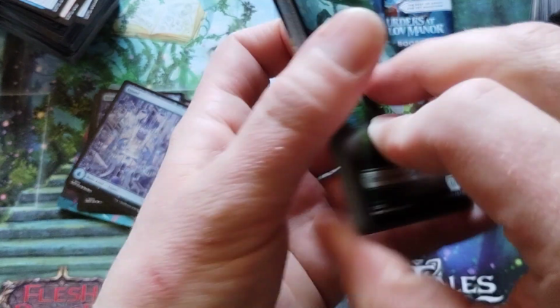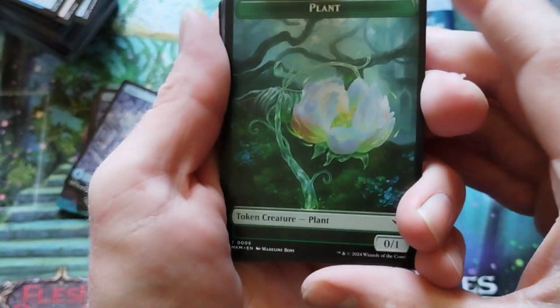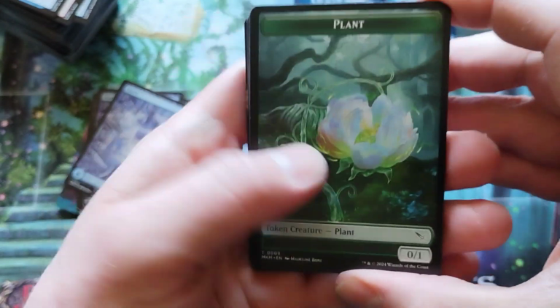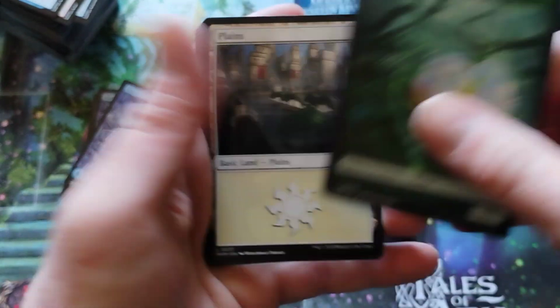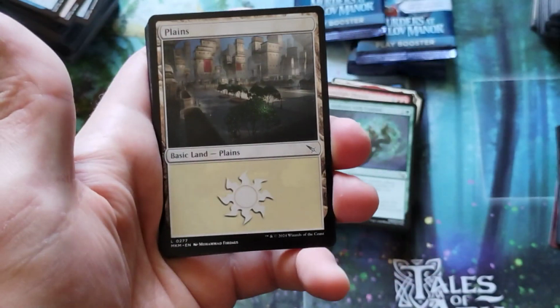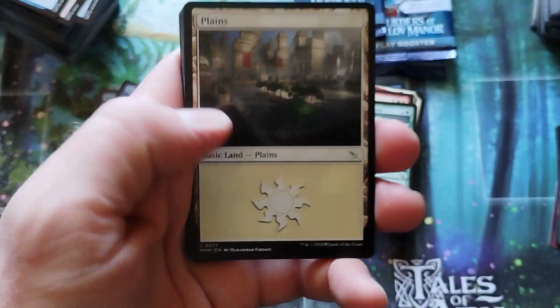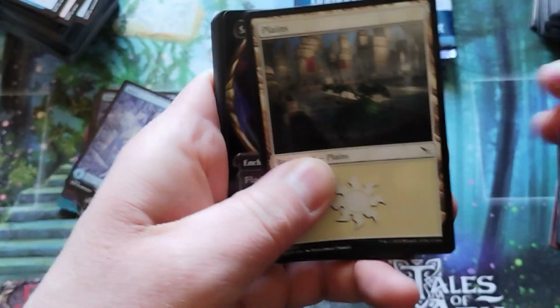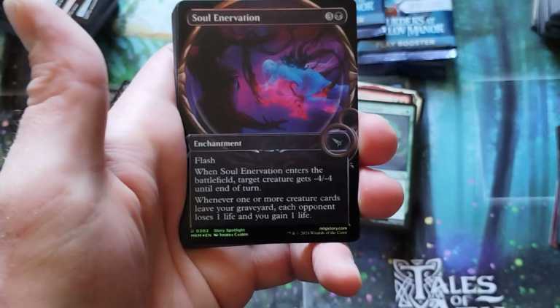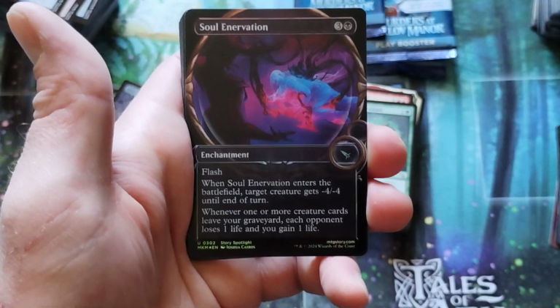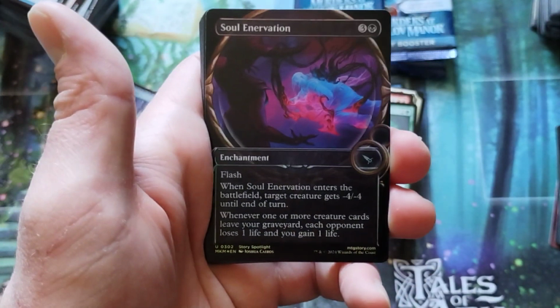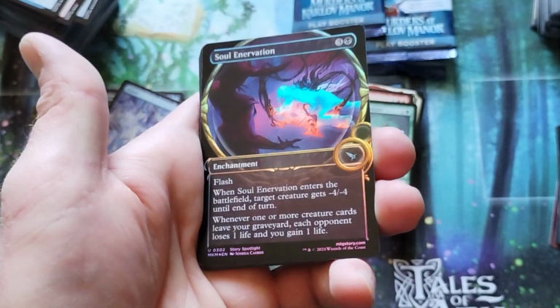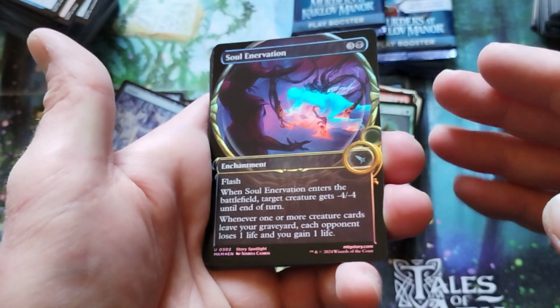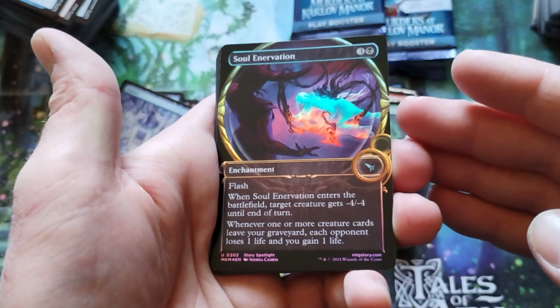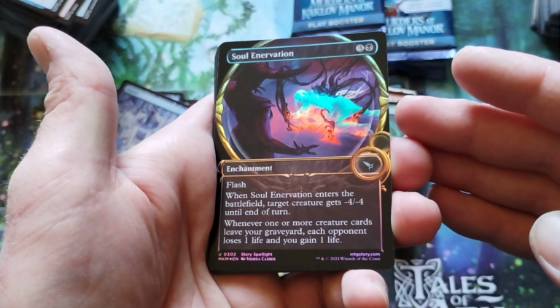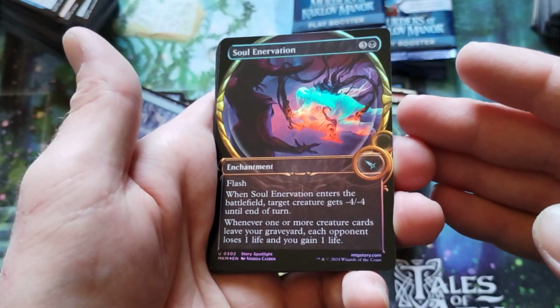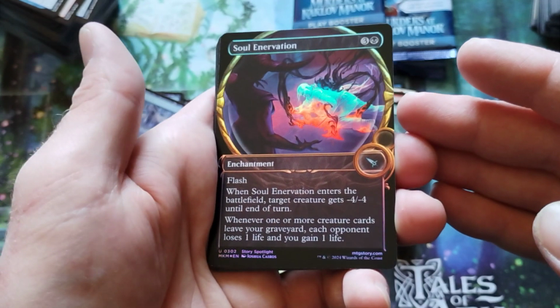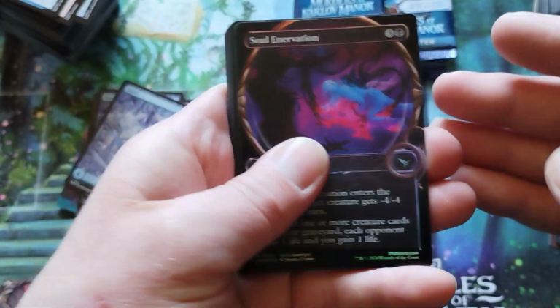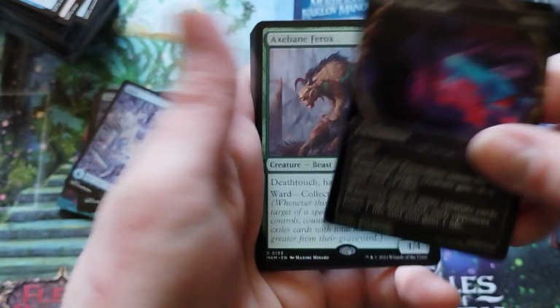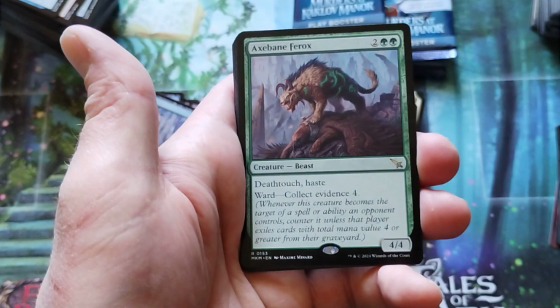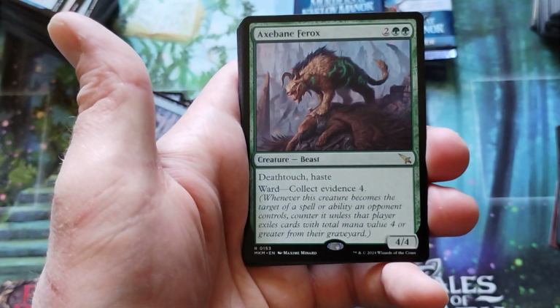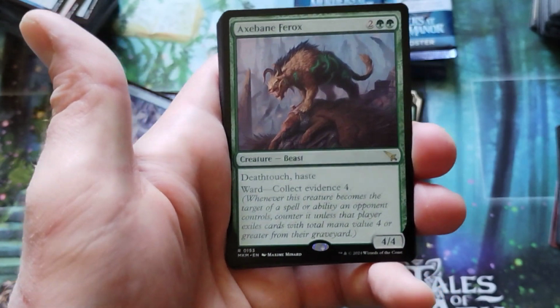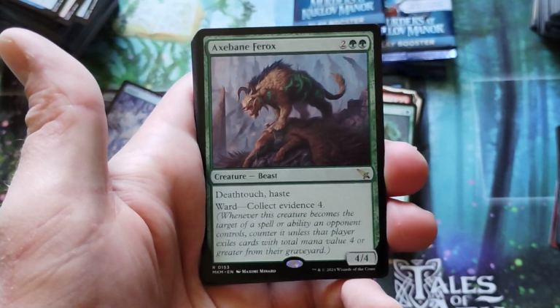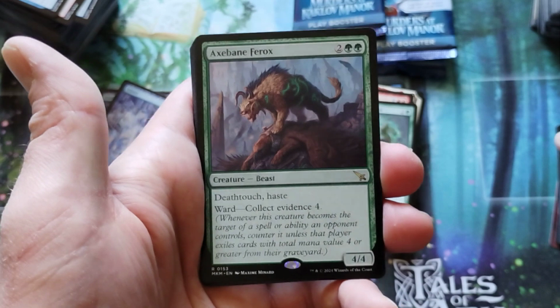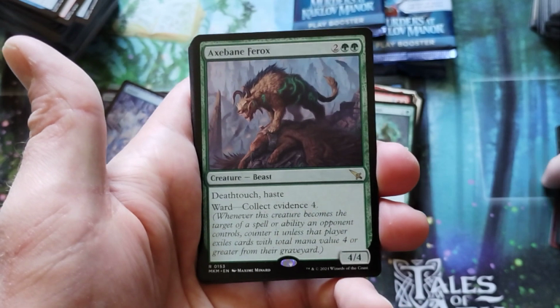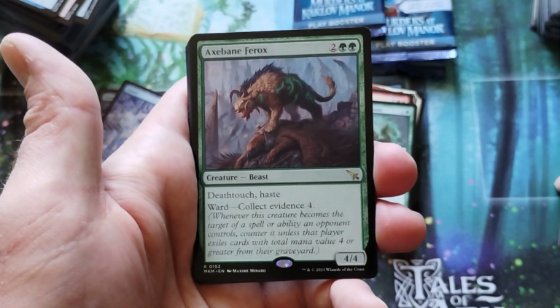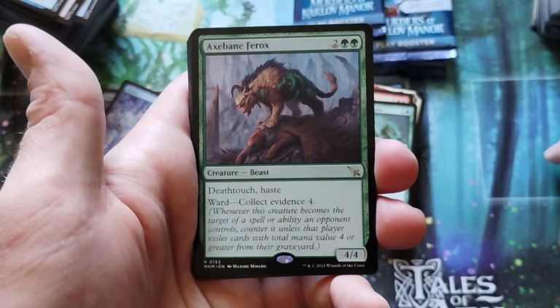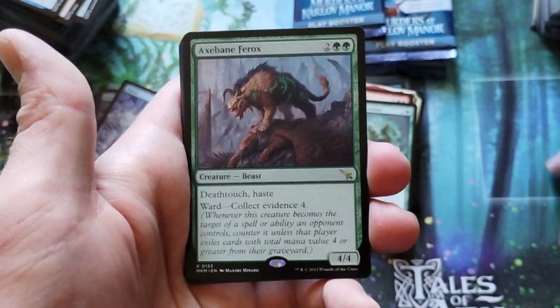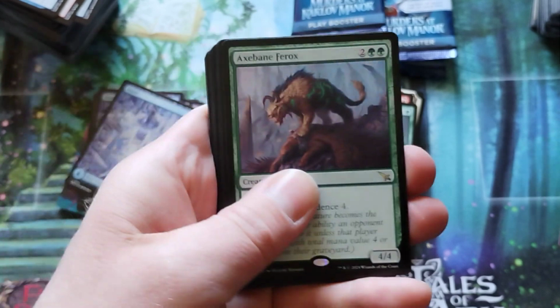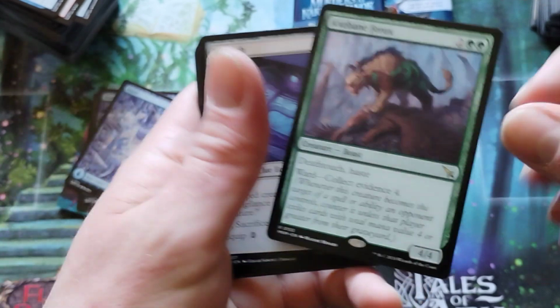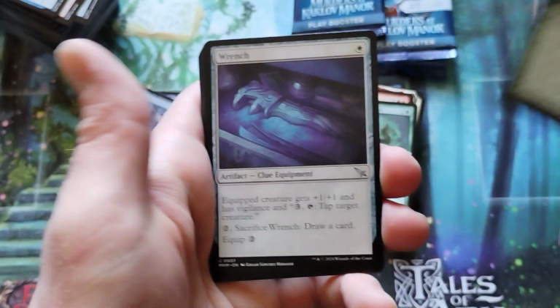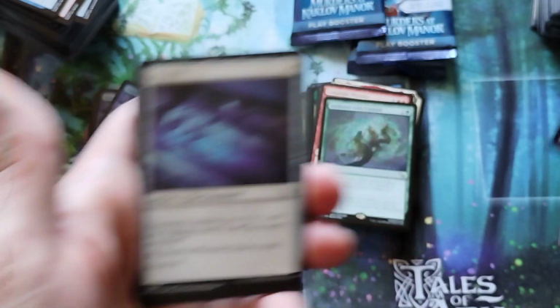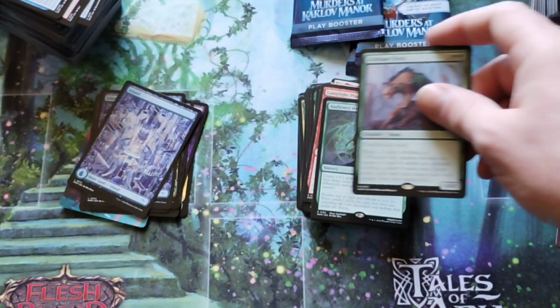It's kind of hard for me to sit up here the way I'm sitting — my lower back is screaming, wants me to get done as quickly as possible. Soul Innervation. Got the Axe Bane Ferox — I'm pretty cool with that, I like this card. And a wrench — you follow a monster with a wrench.